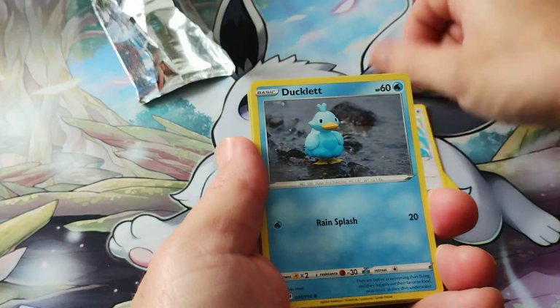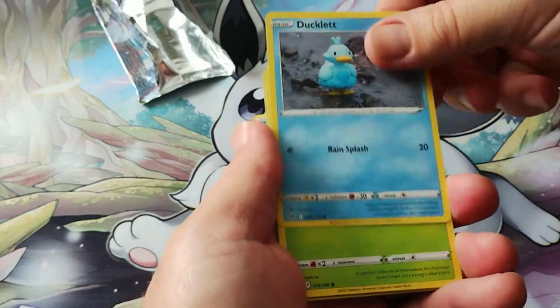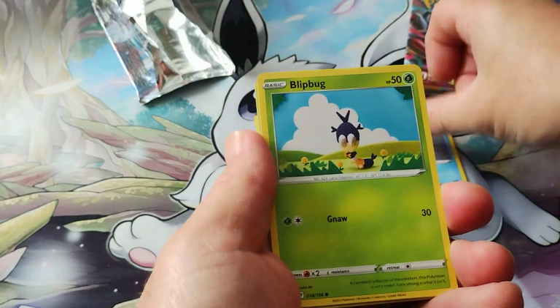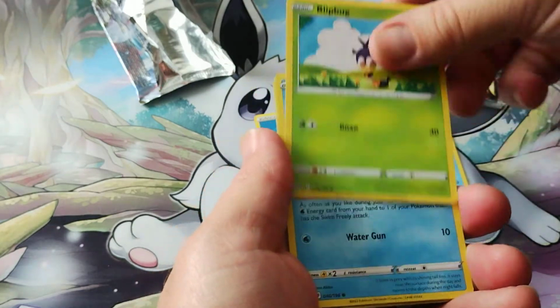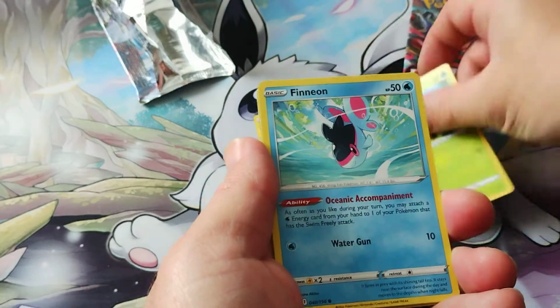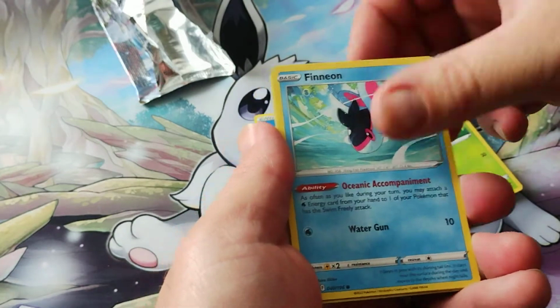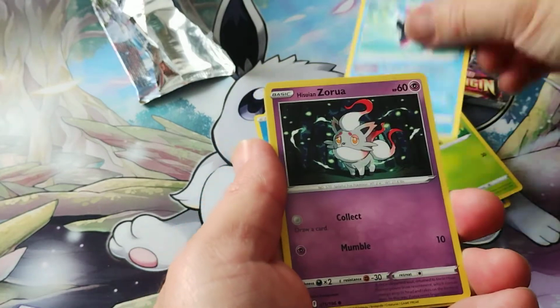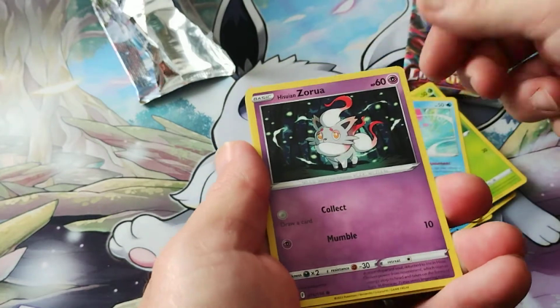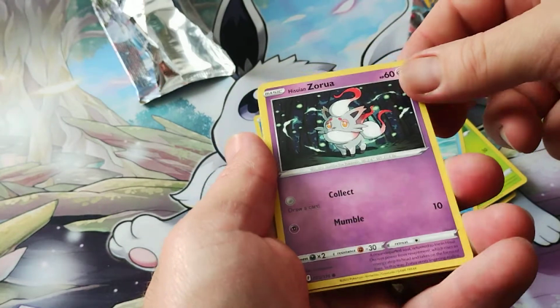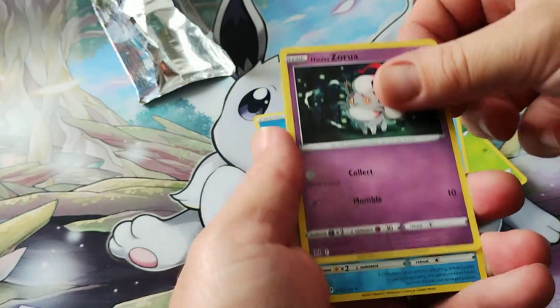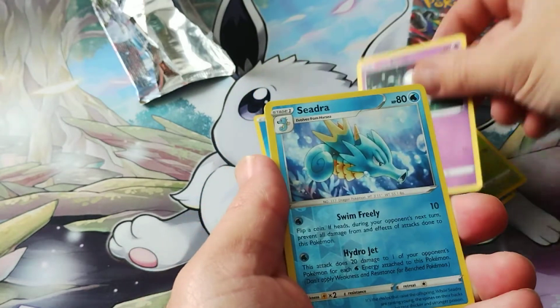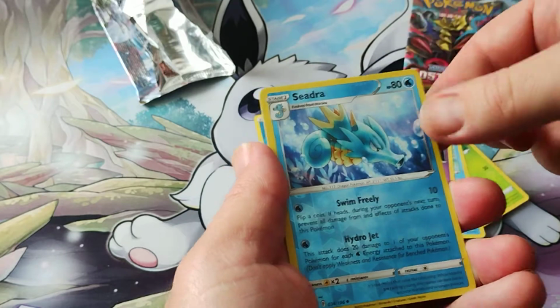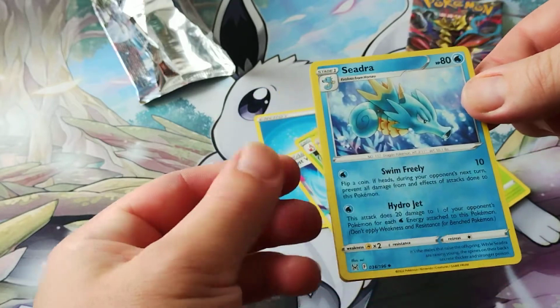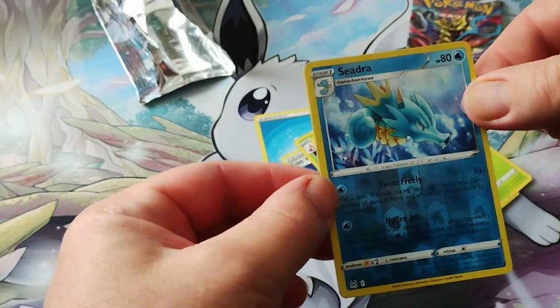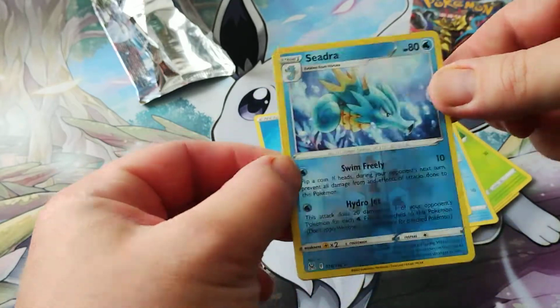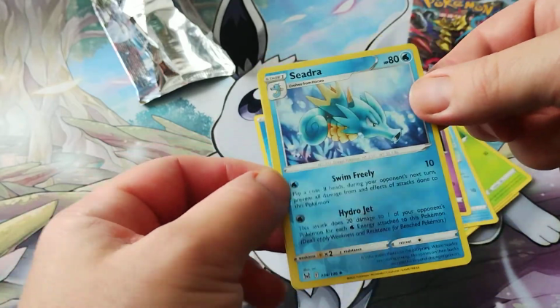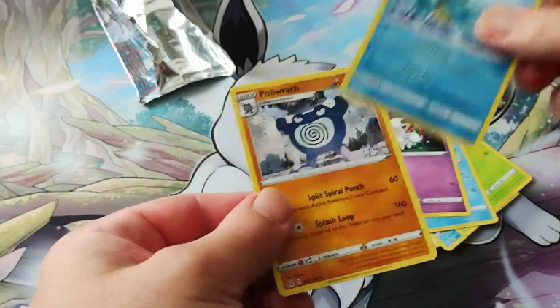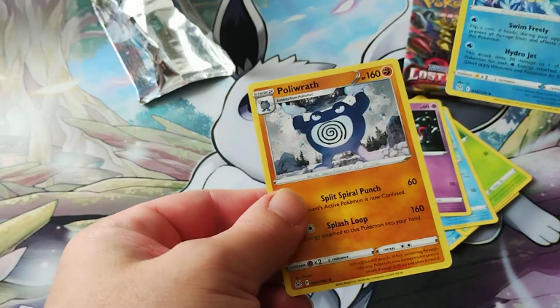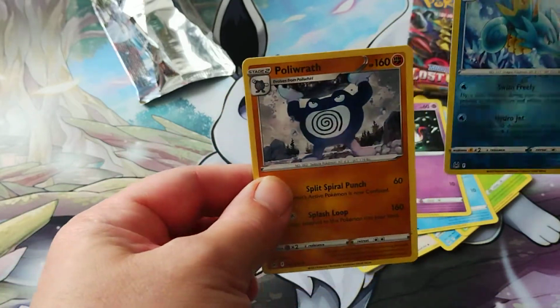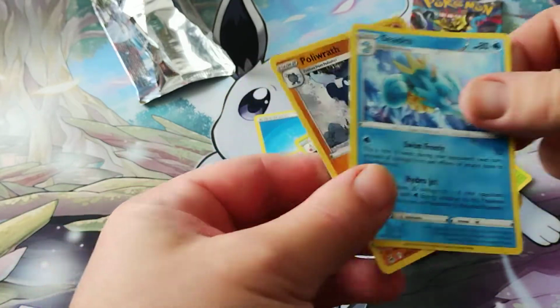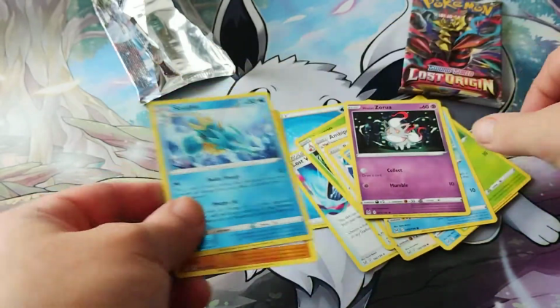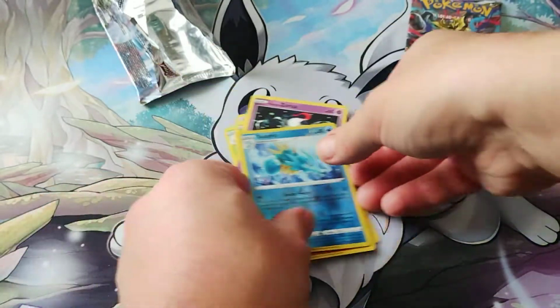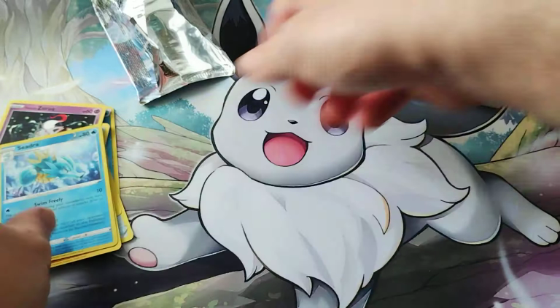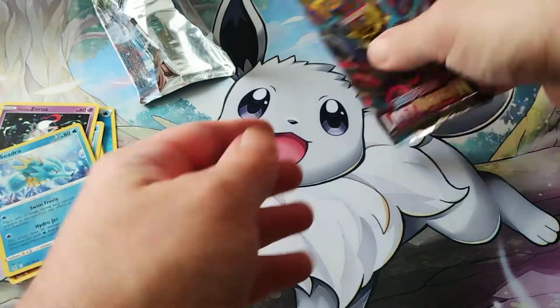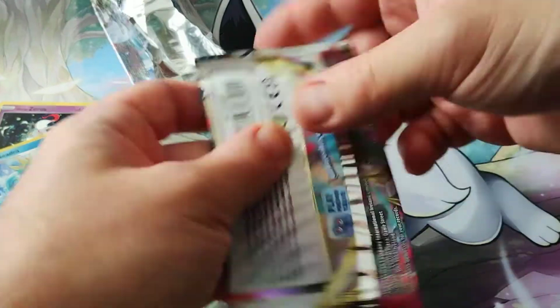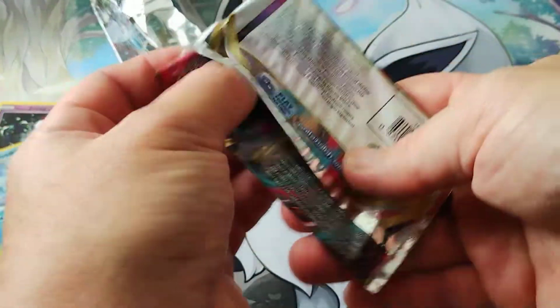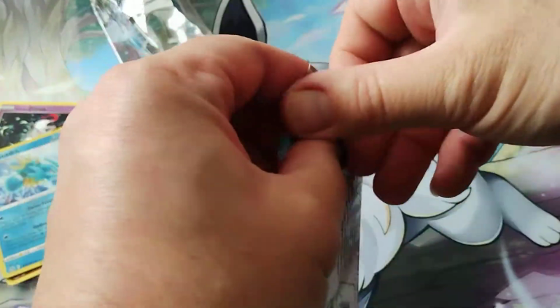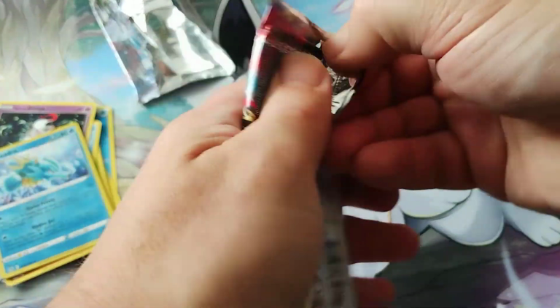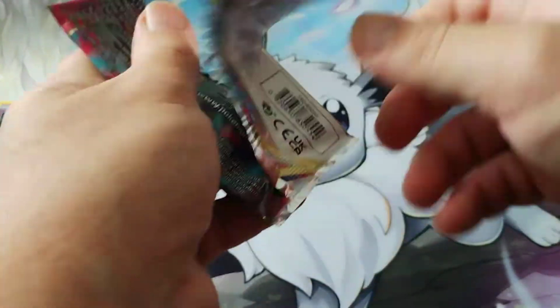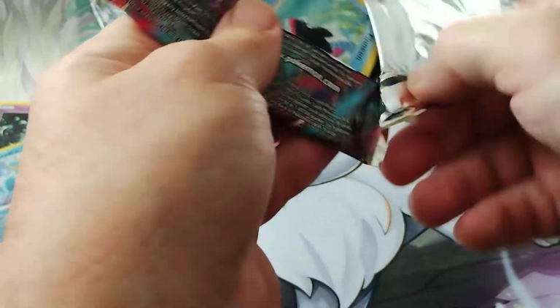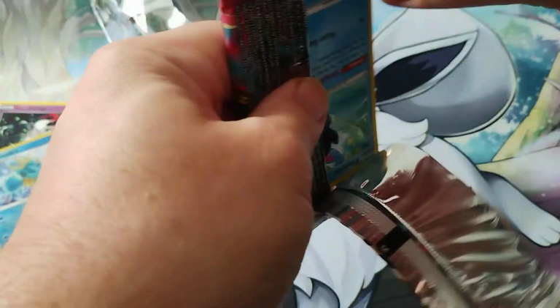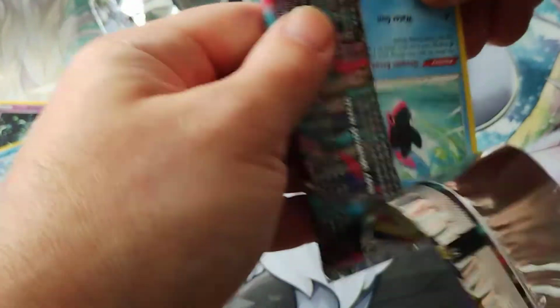Pack one: Porygon, Ducklett, Blyphug, Finian, a Hisuian Zoroa, a Reverse Seedra, and a Polyrath Rare. Nothing too exciting from that one — on to the second pack.